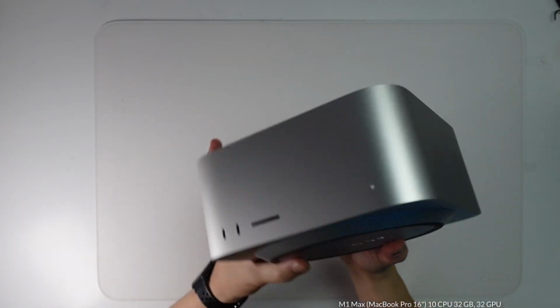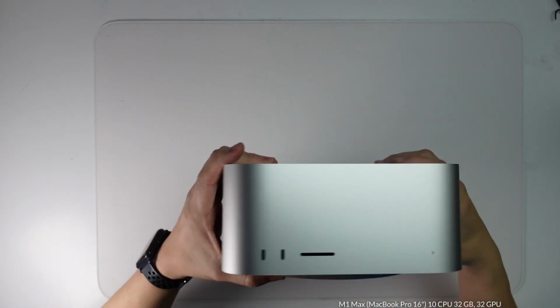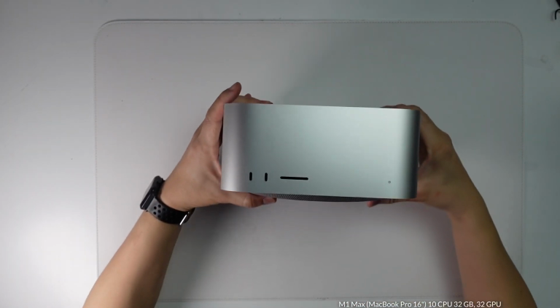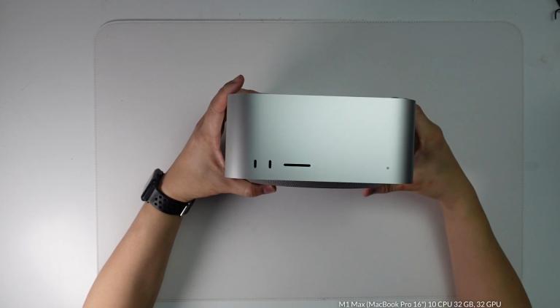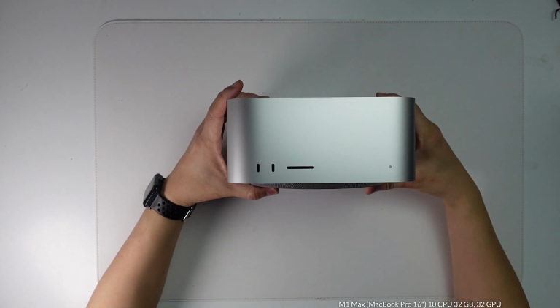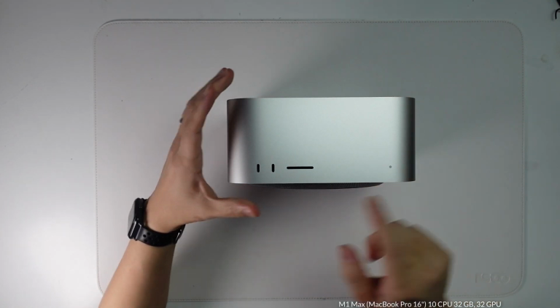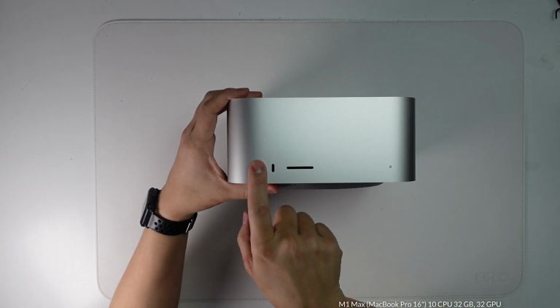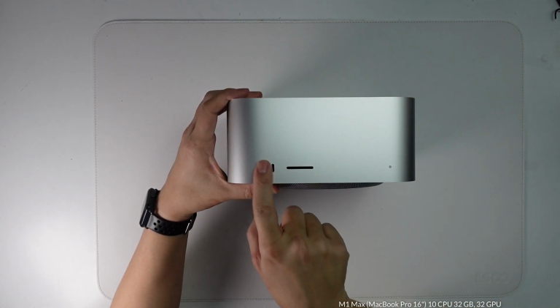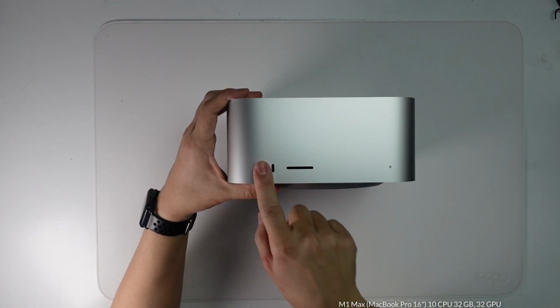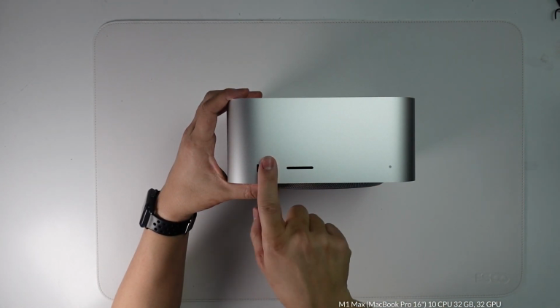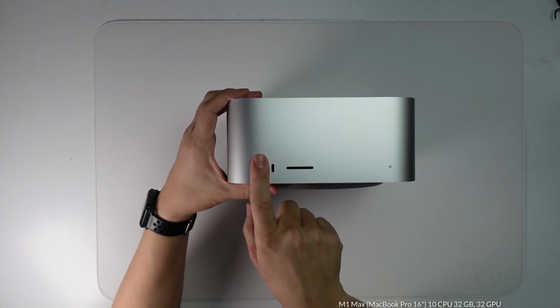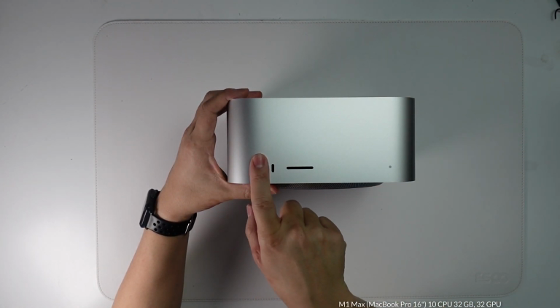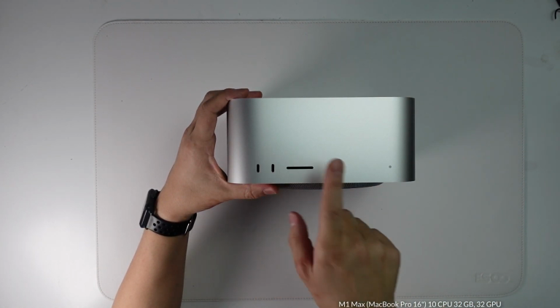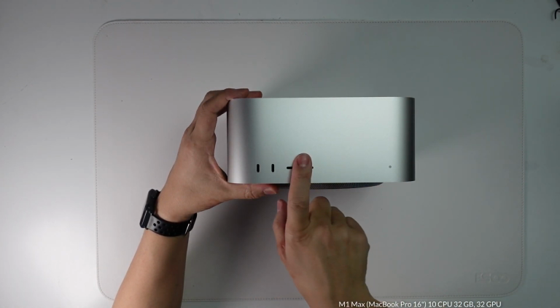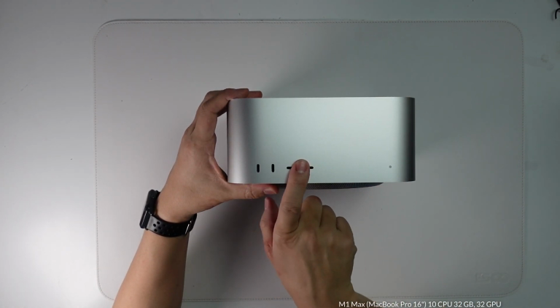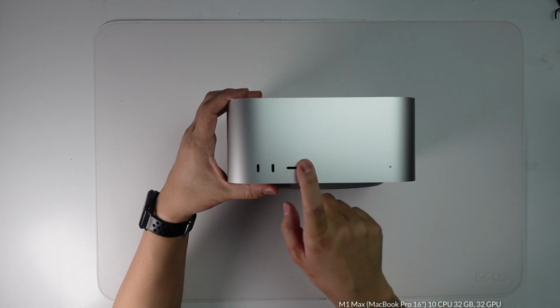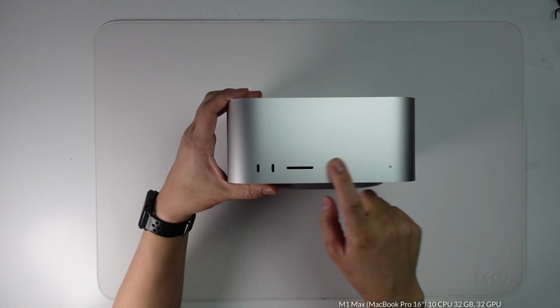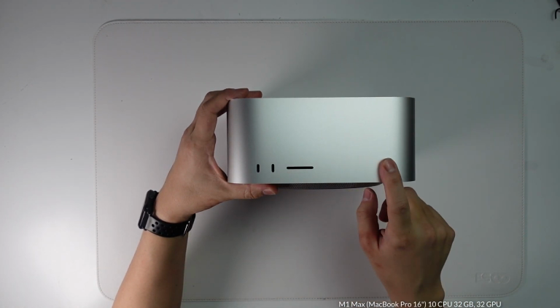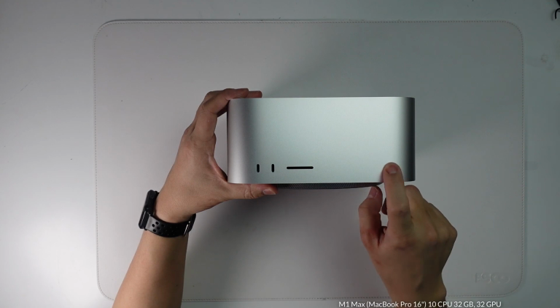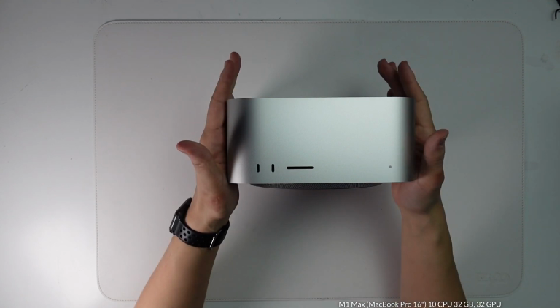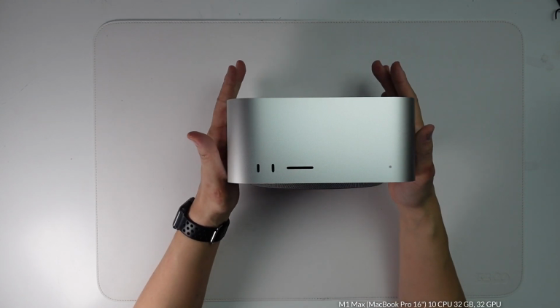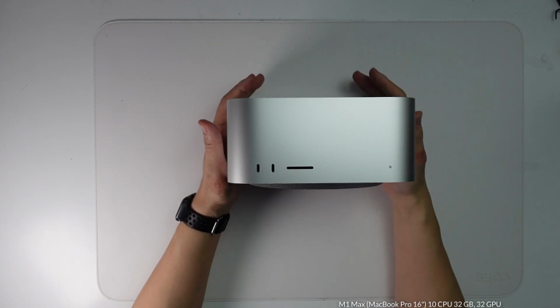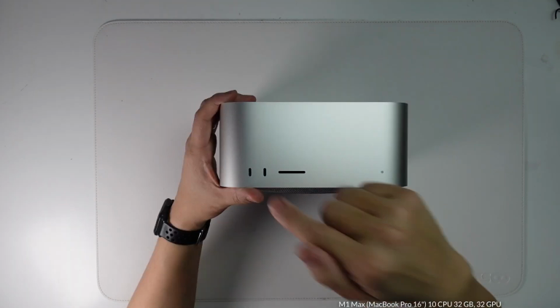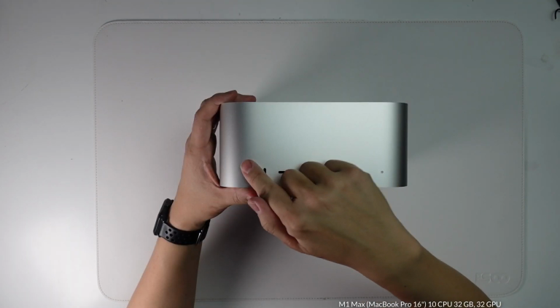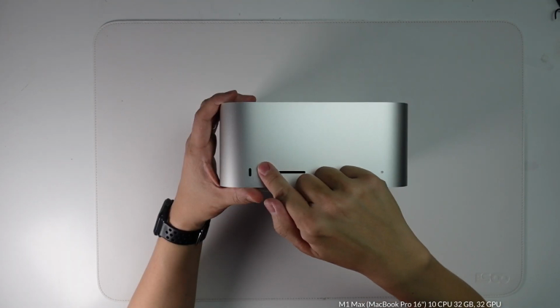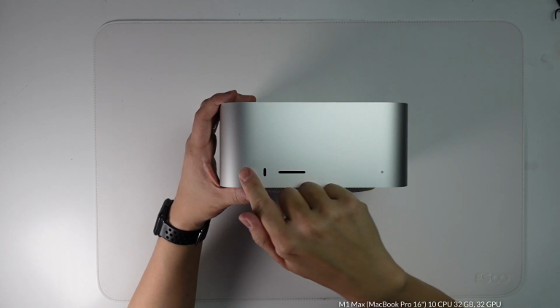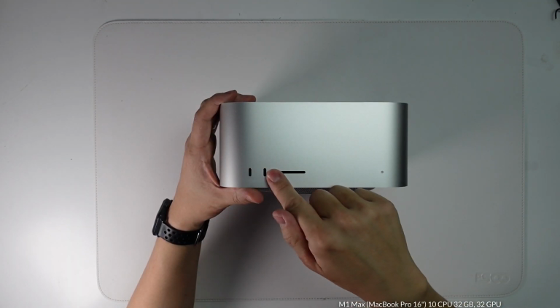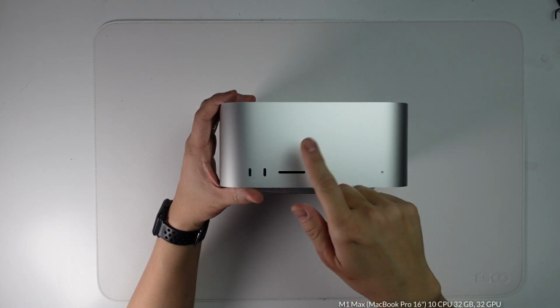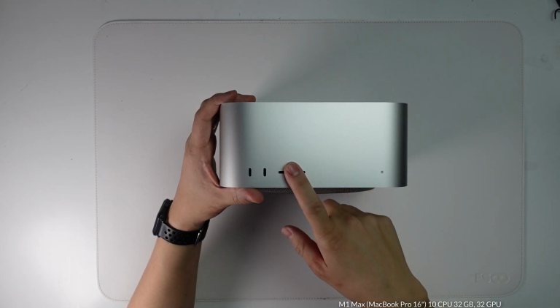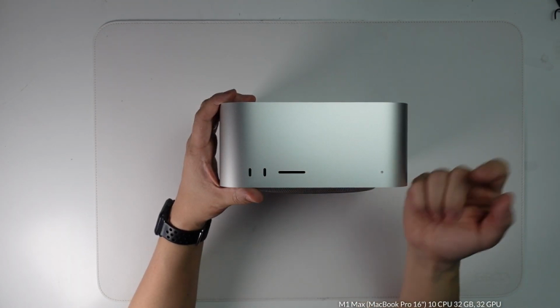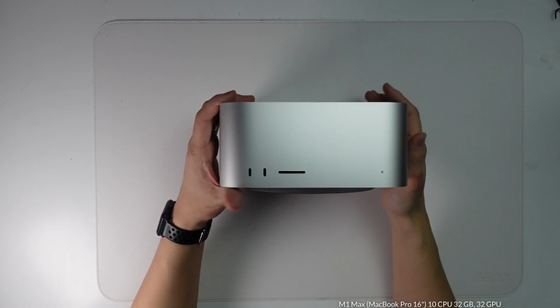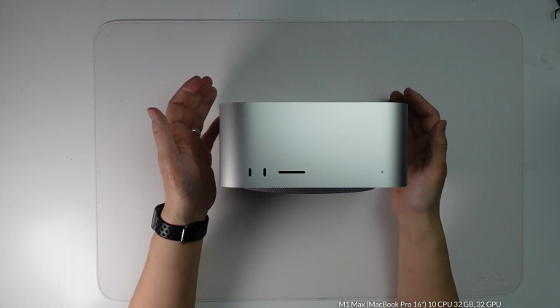For the very first time we have some front IO — two Thunderbolt 4 ports and an SD card slot. This is very cool. We now have IO from the front, which we didn't have with the original Mac Mini.